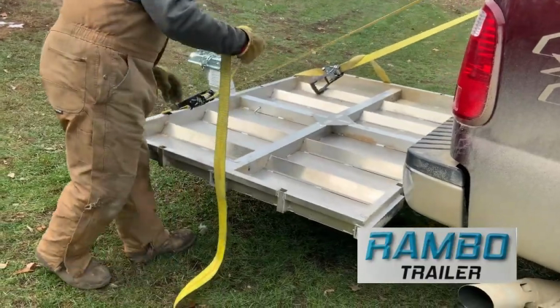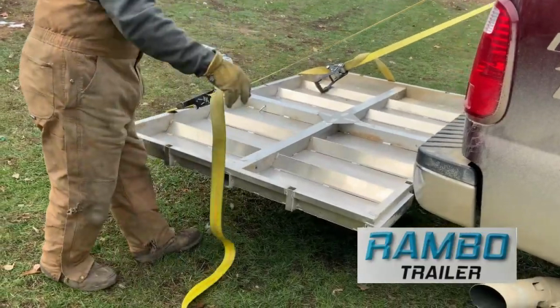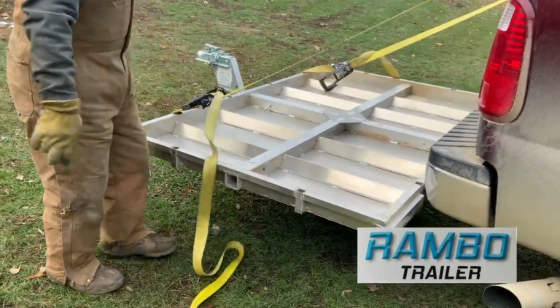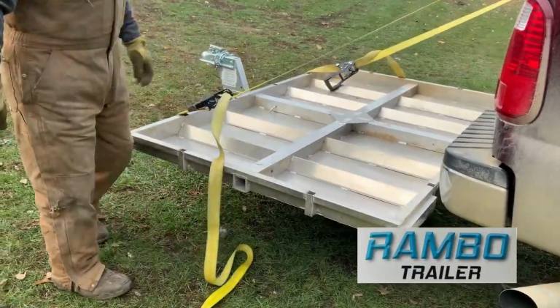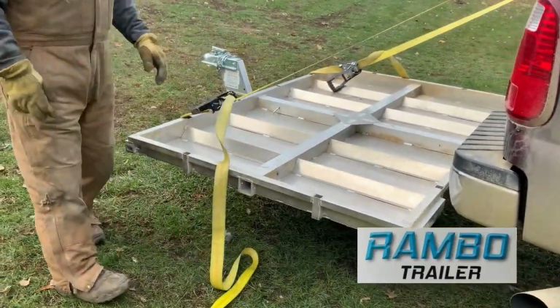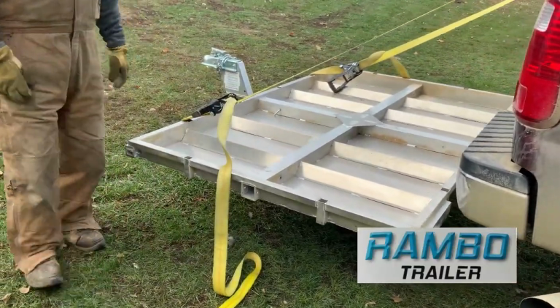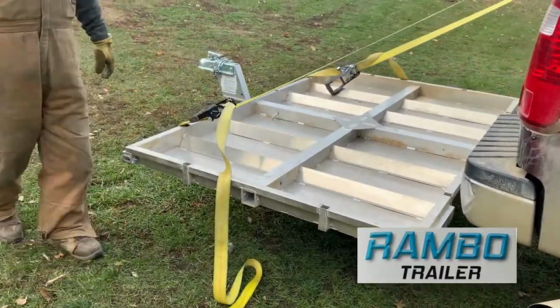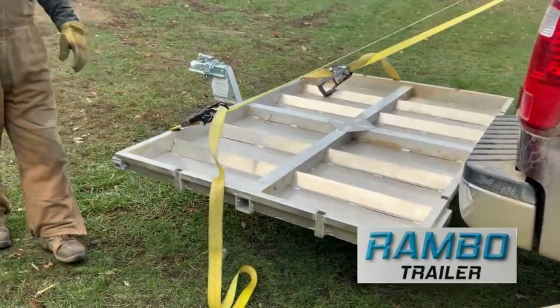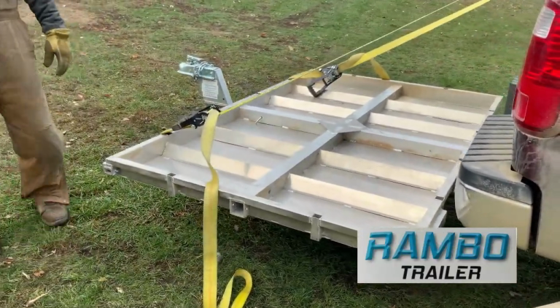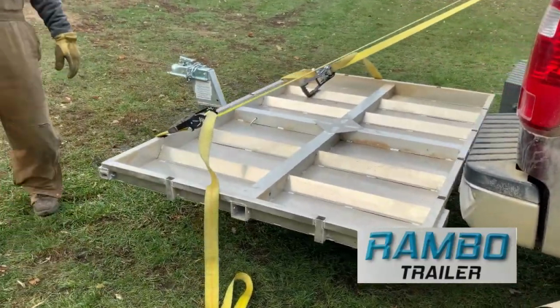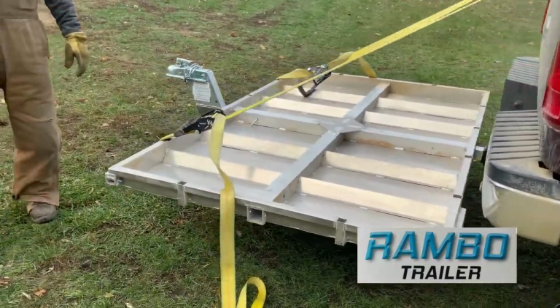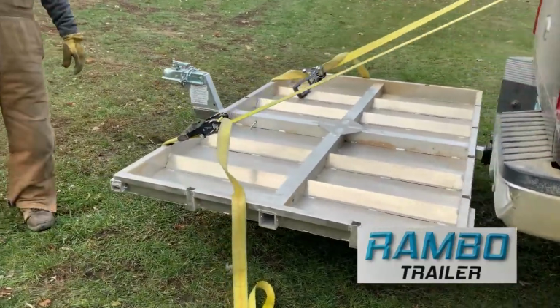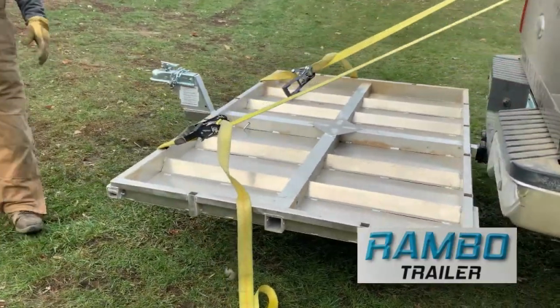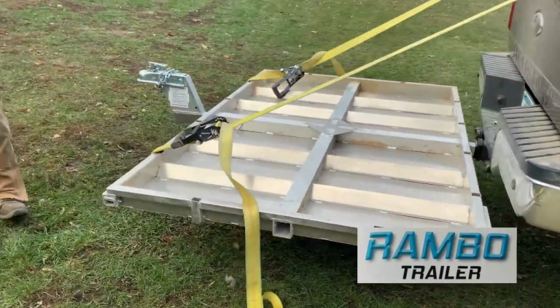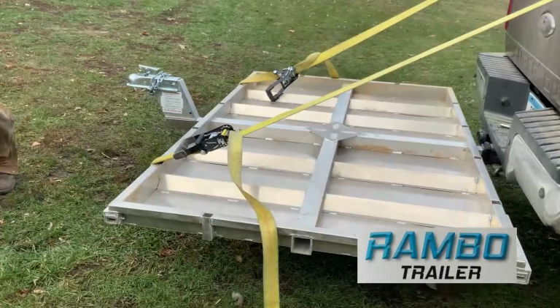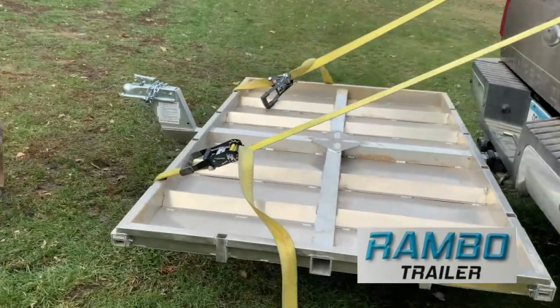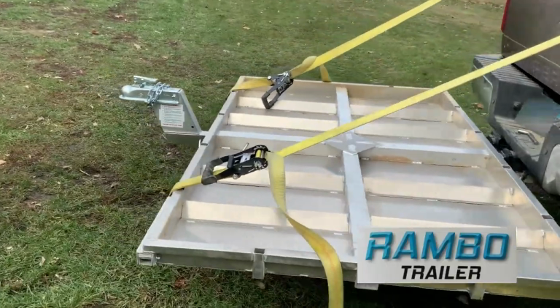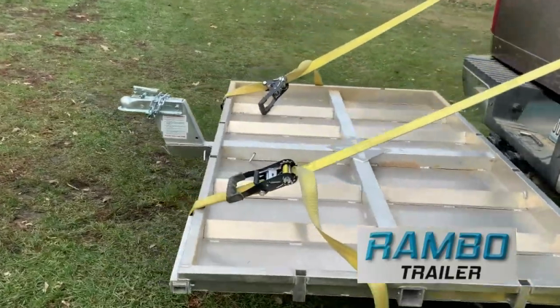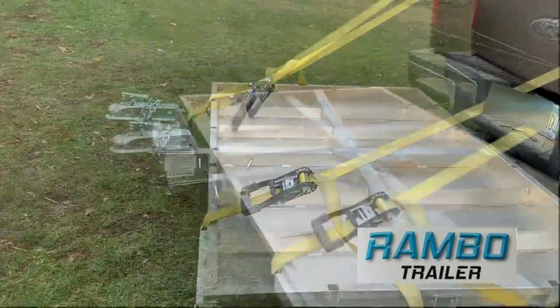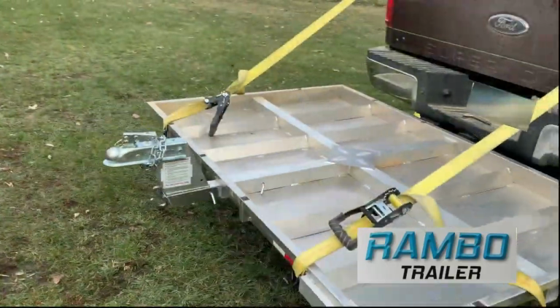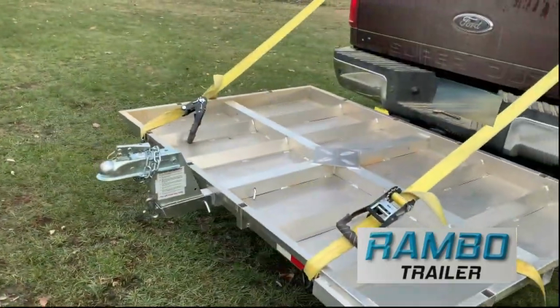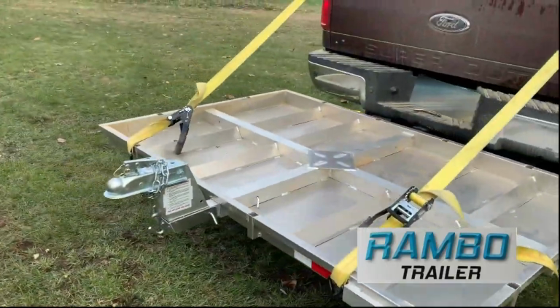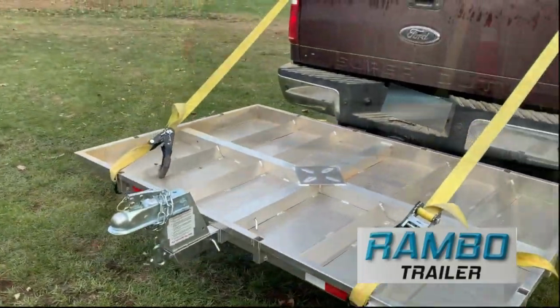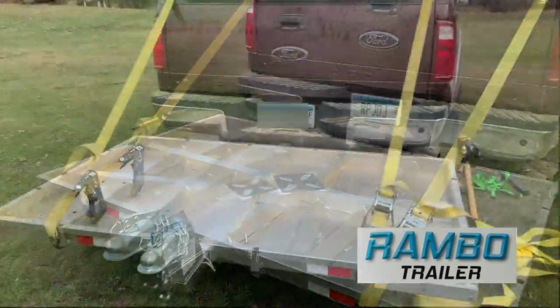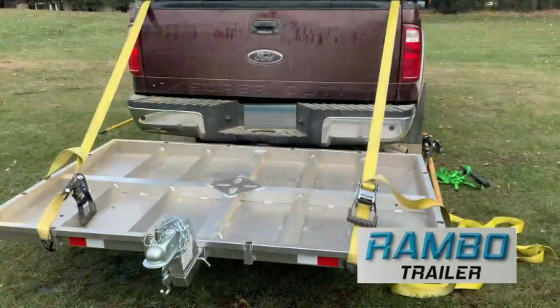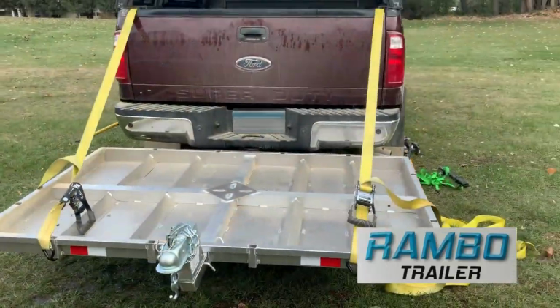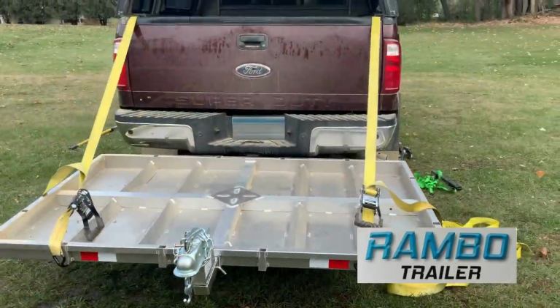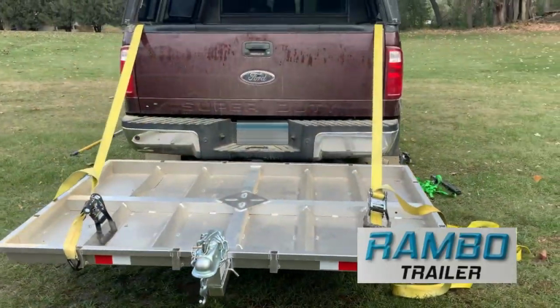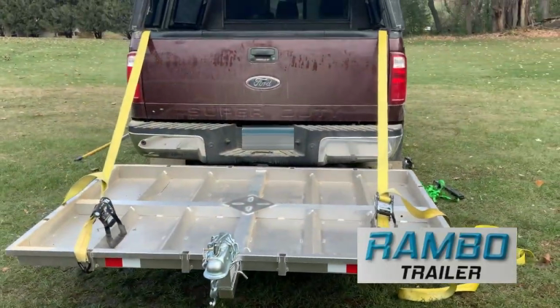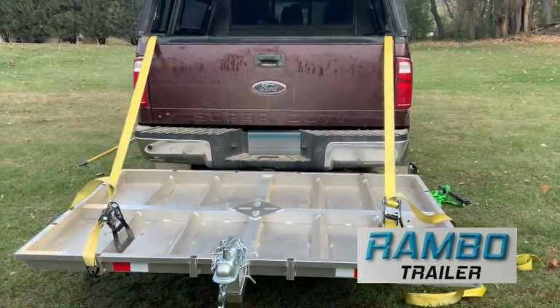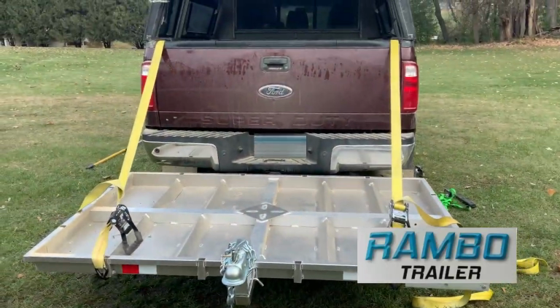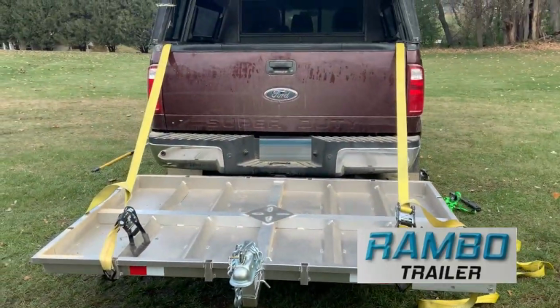I hauled three of them out to Wyoming, put 1,900 miles on, and they held on just fine. Little reflectors for night hauling and away you go.